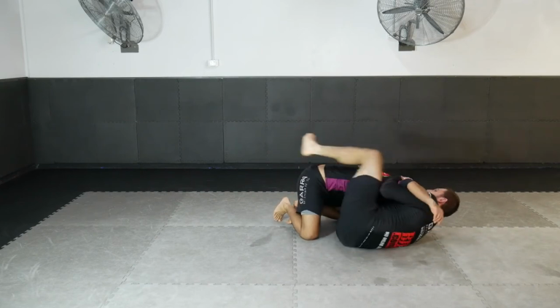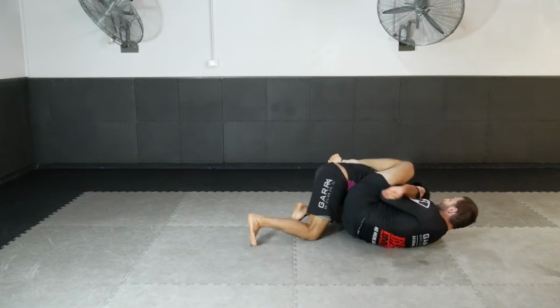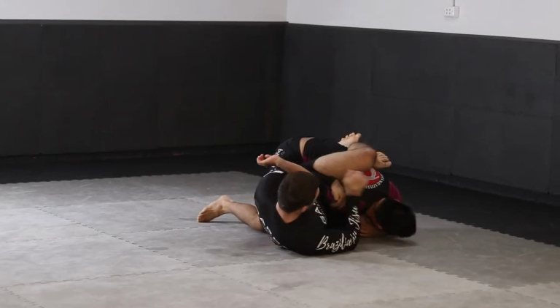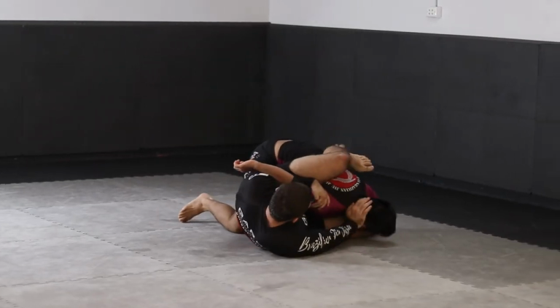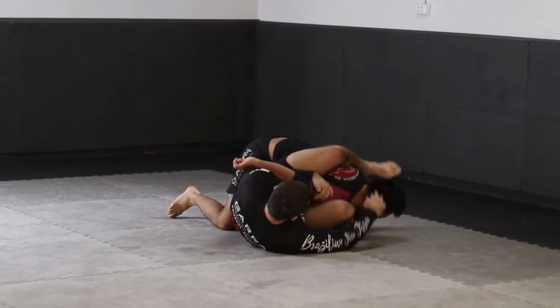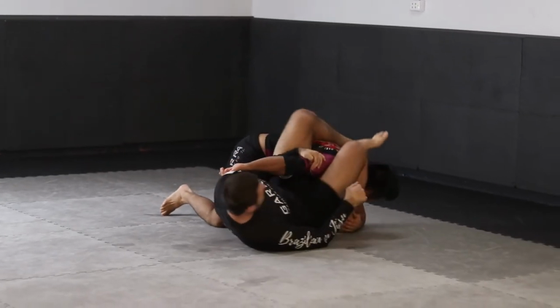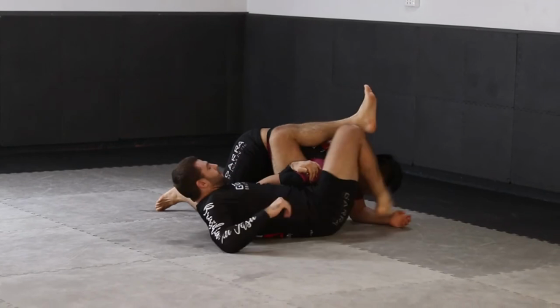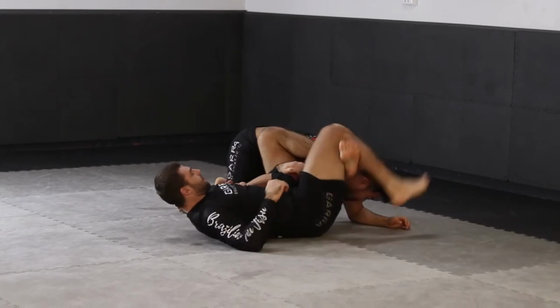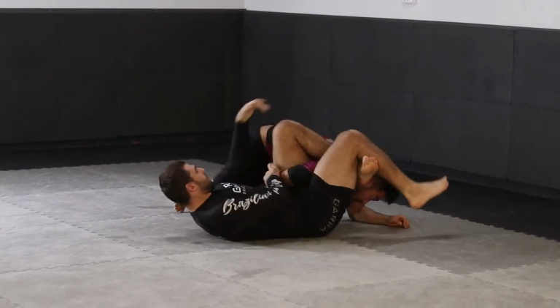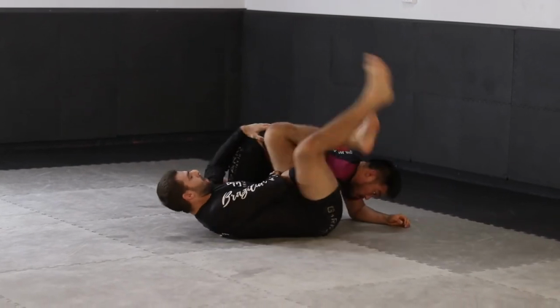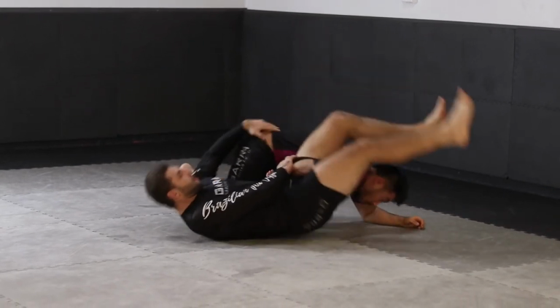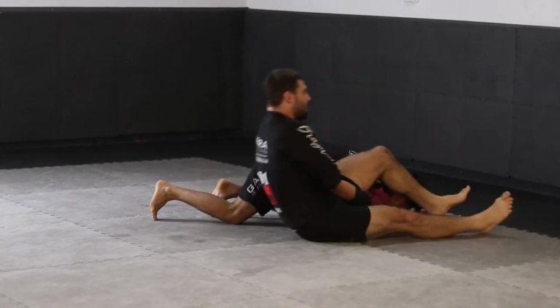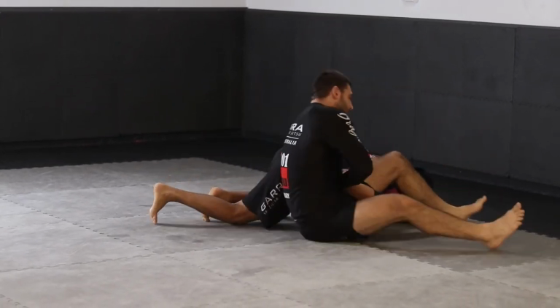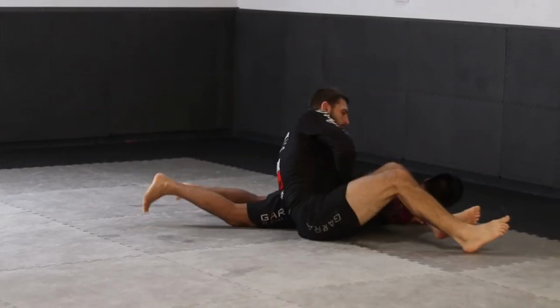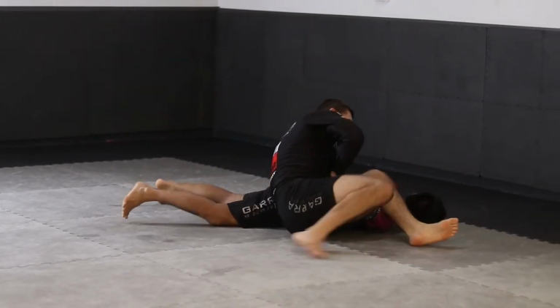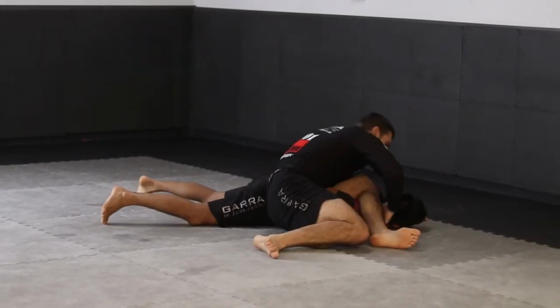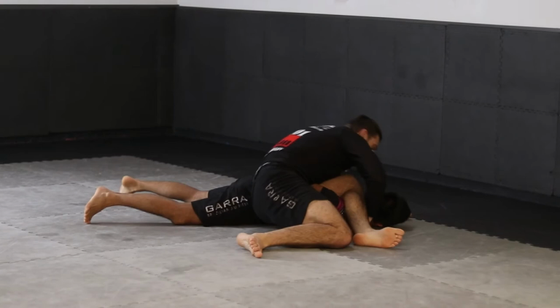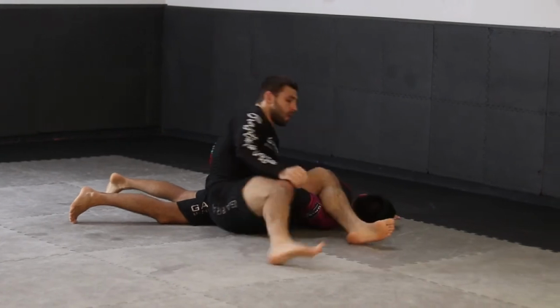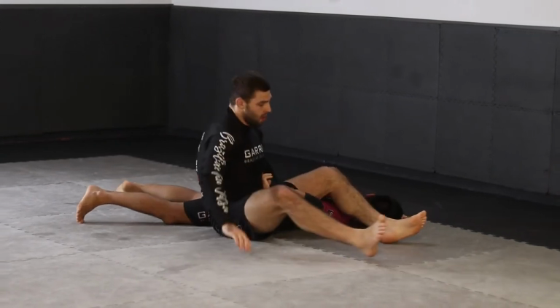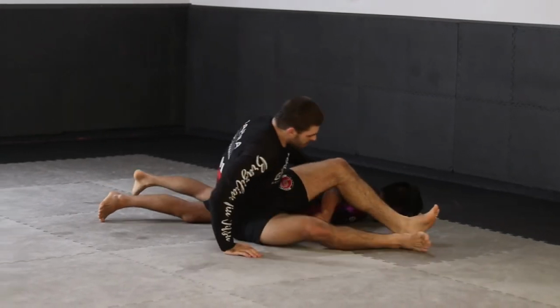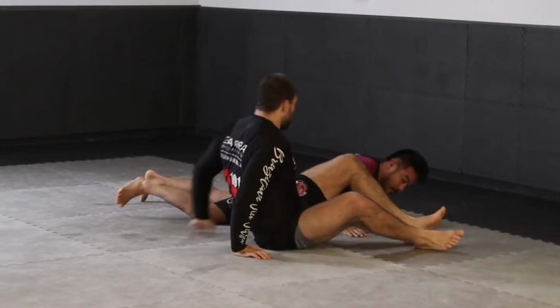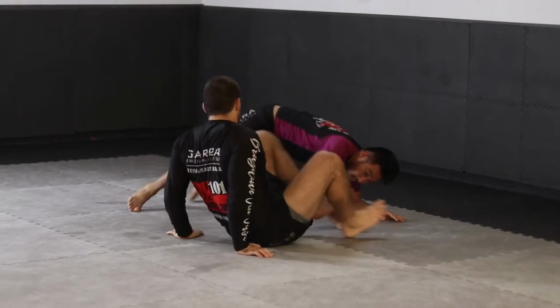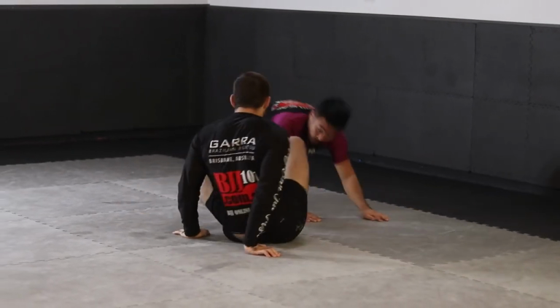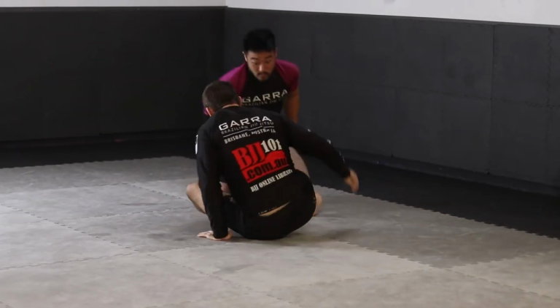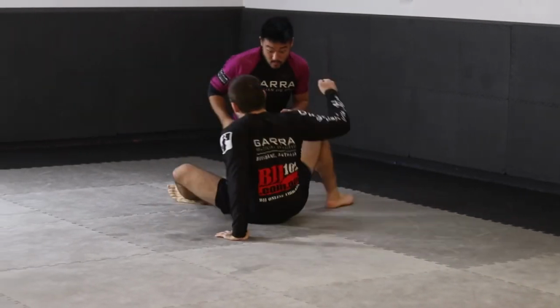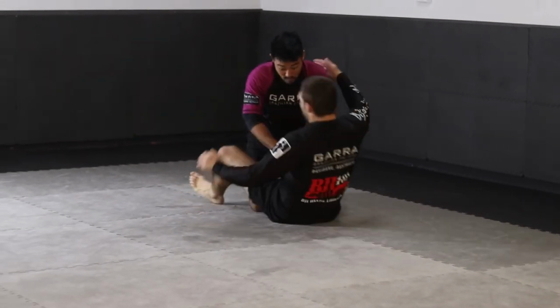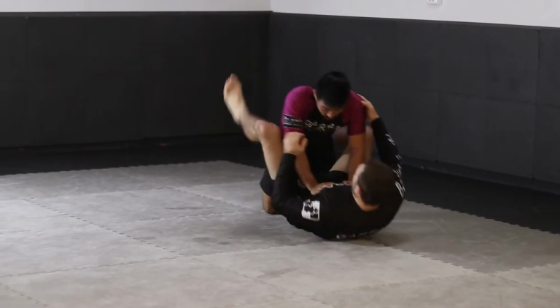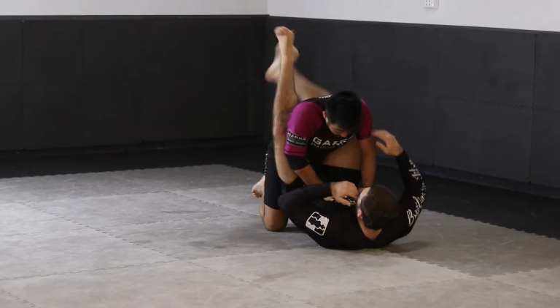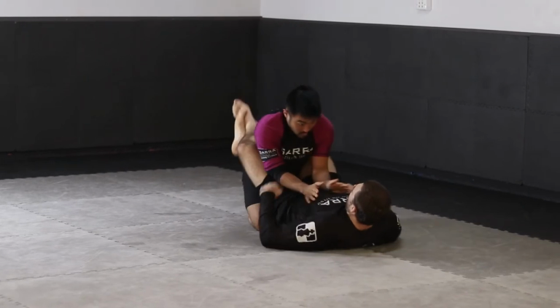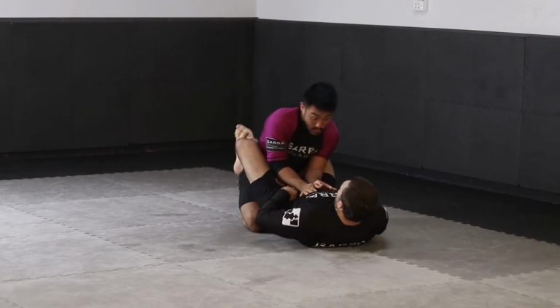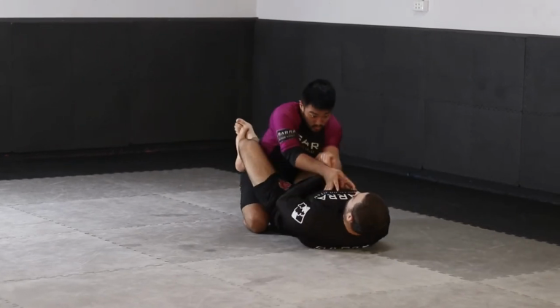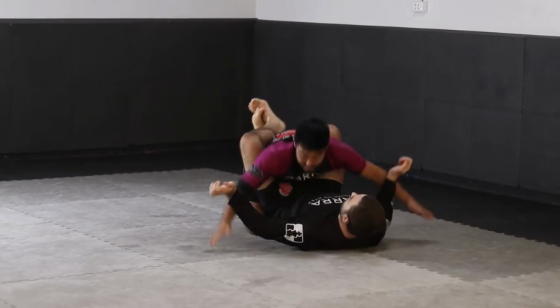Another great option to attack the shoulder is the omoplata. When our opponent defends by bending their arm, we're able to reposition our legs and attack the shoulder joint with an omoplata submission hold.